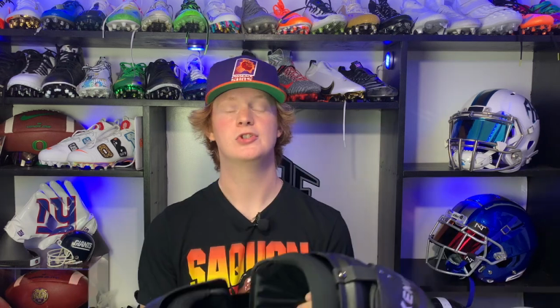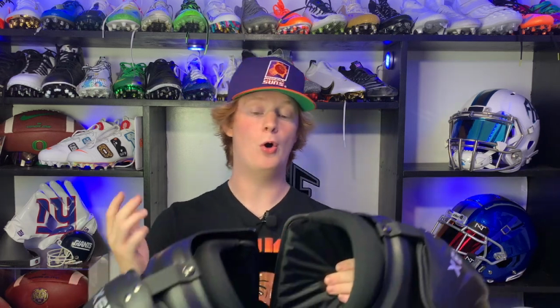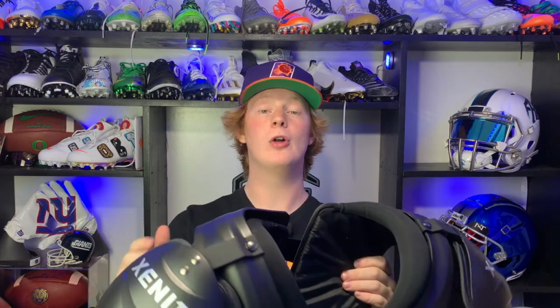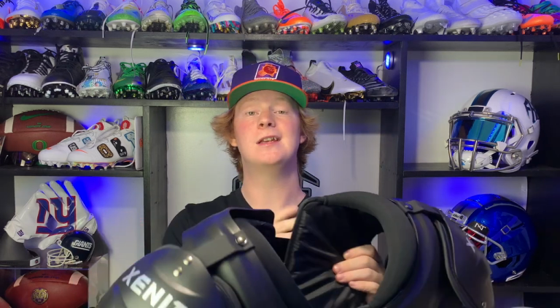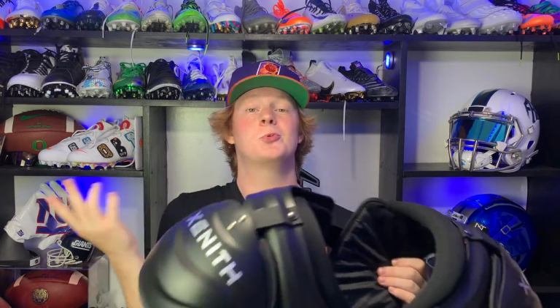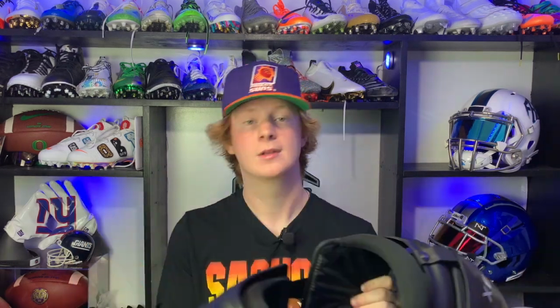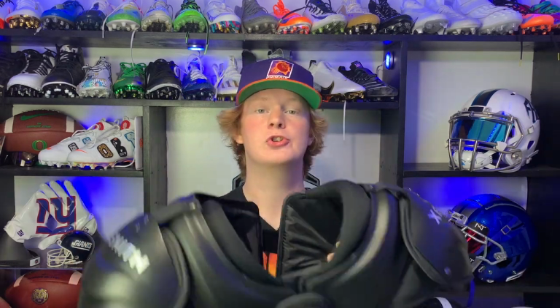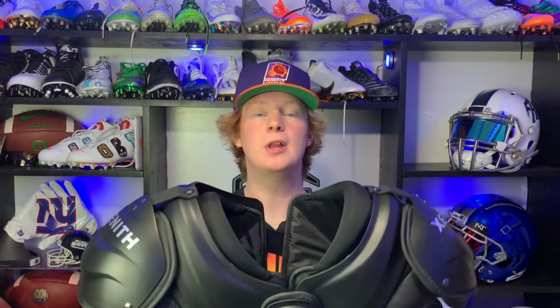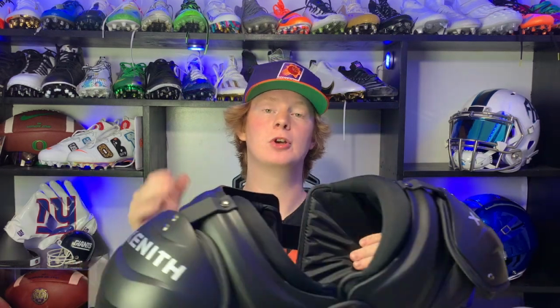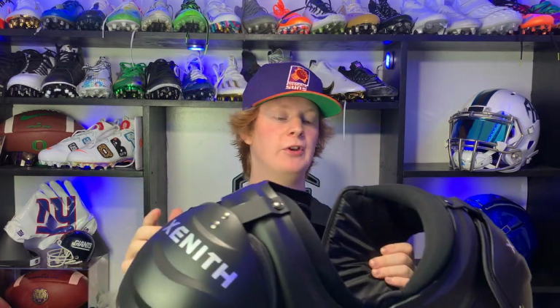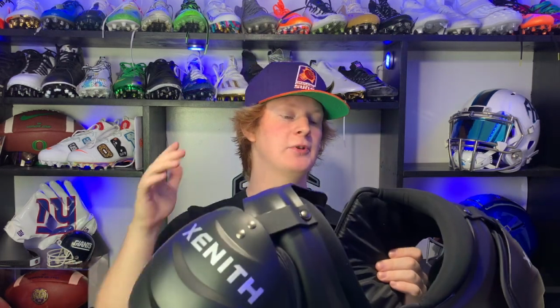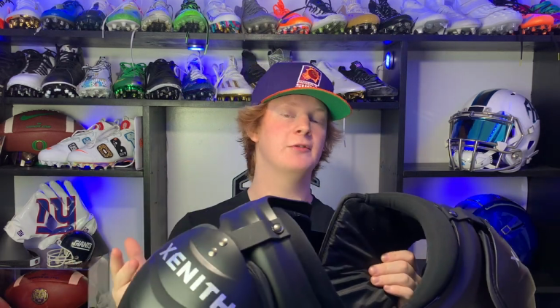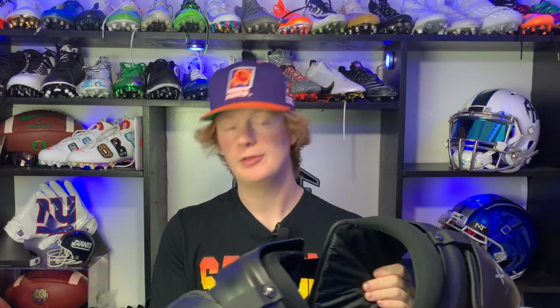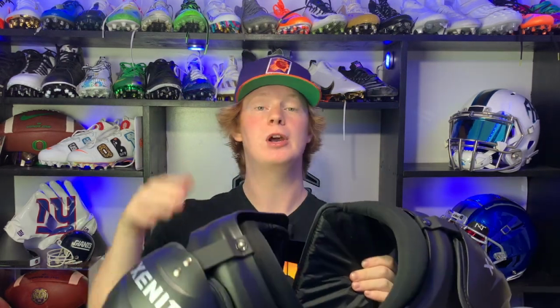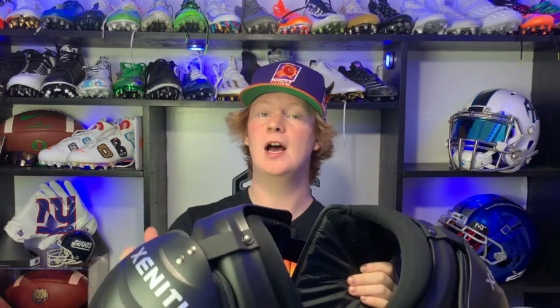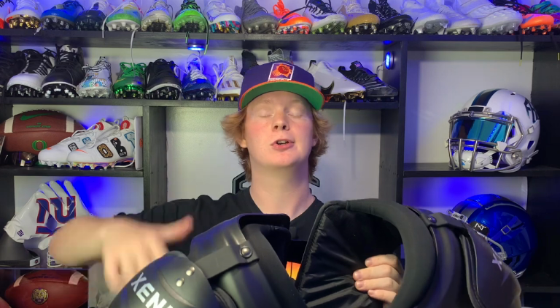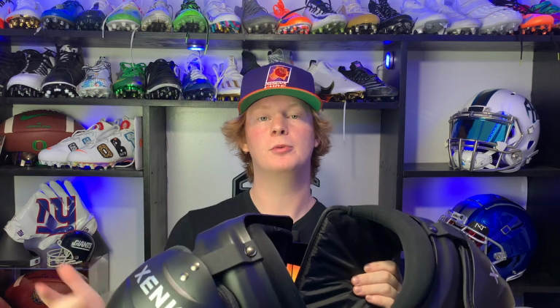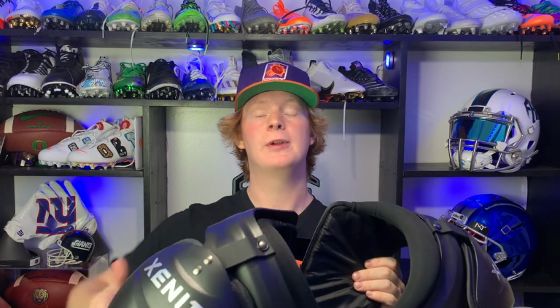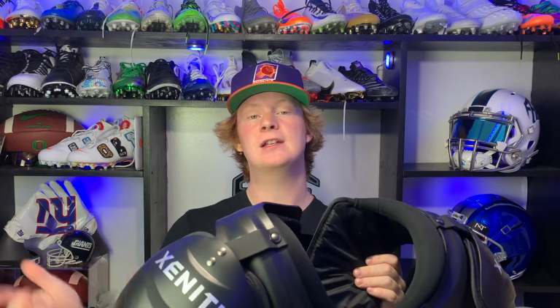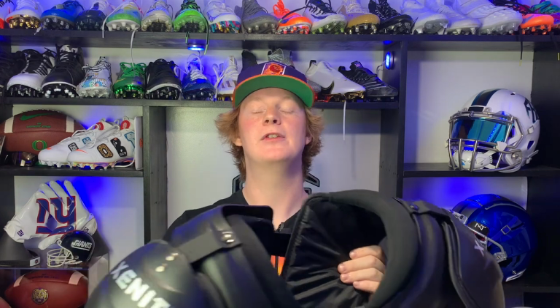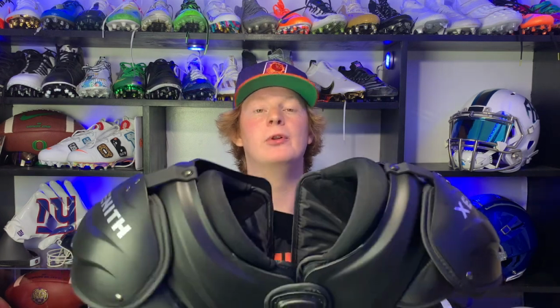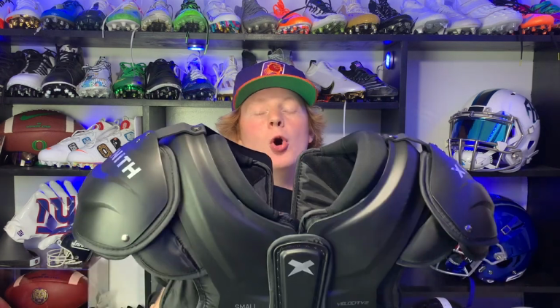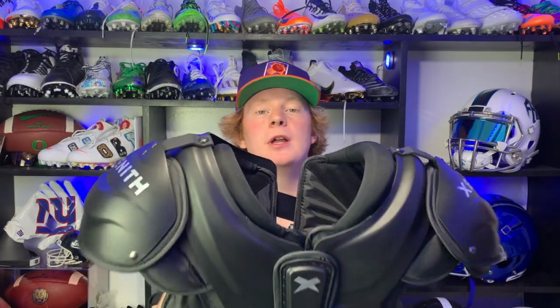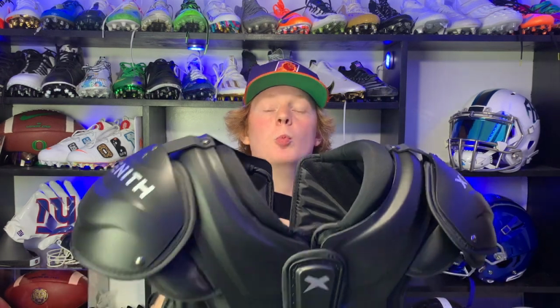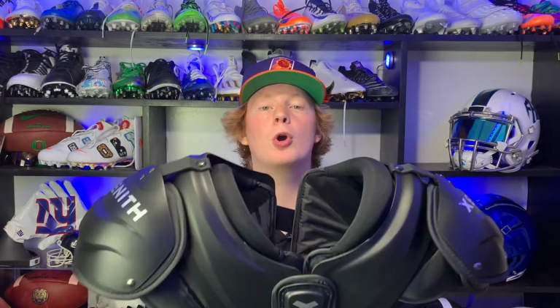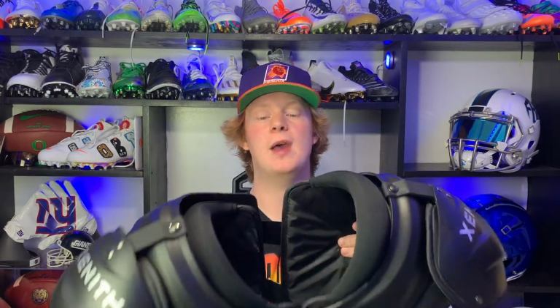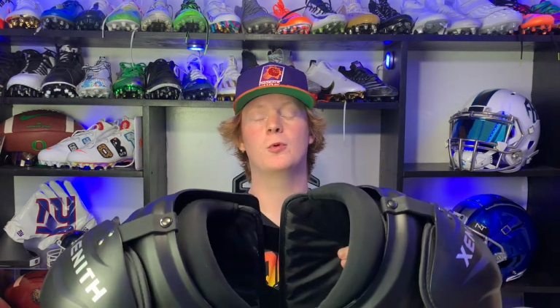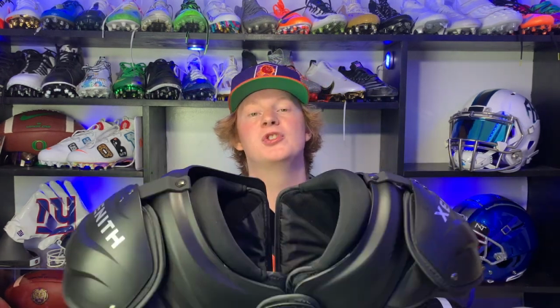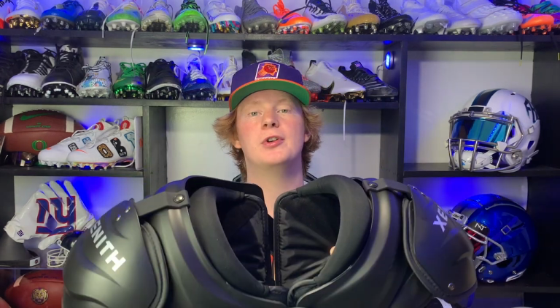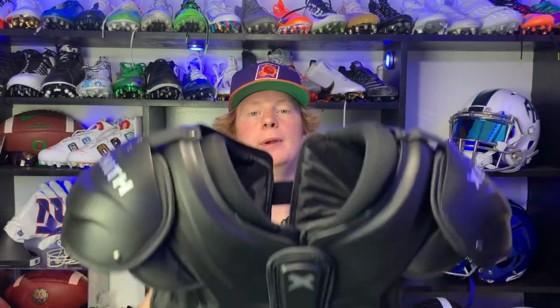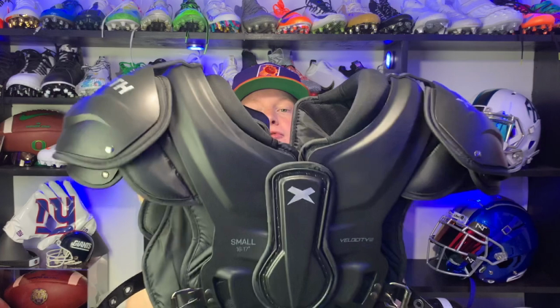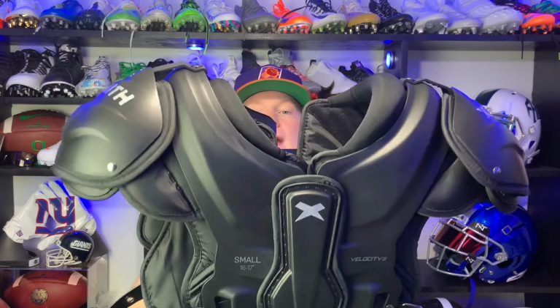Overall these things are sweet. They're super light, comfortable, protective, and built for all players. What more can you ask for from a $200 pair of shoulder pads?